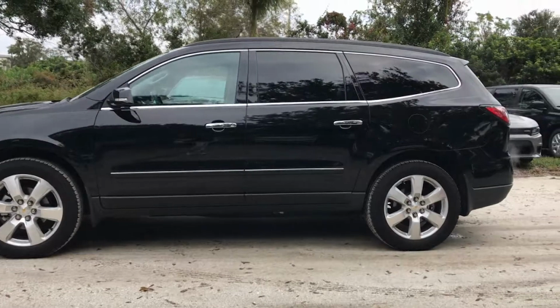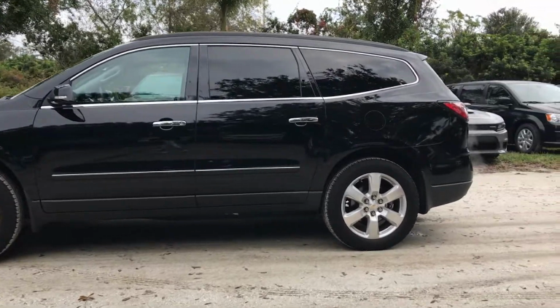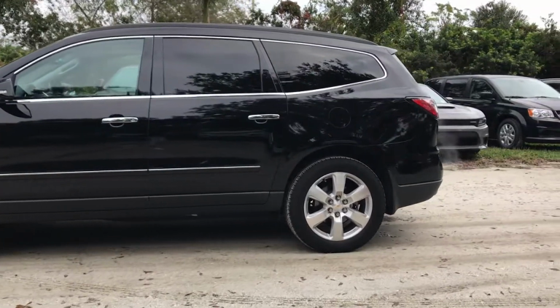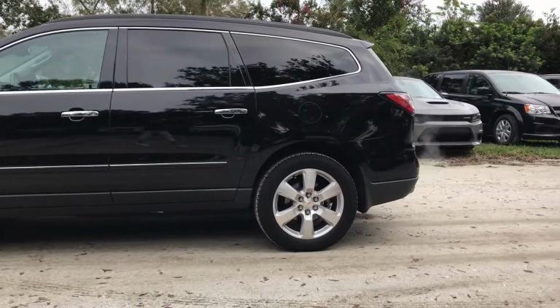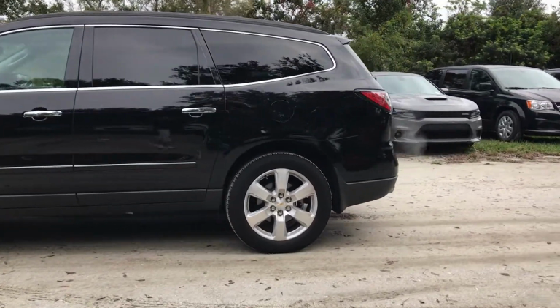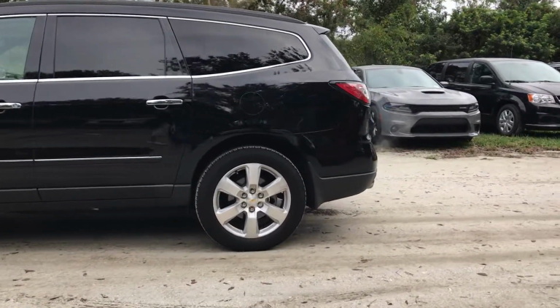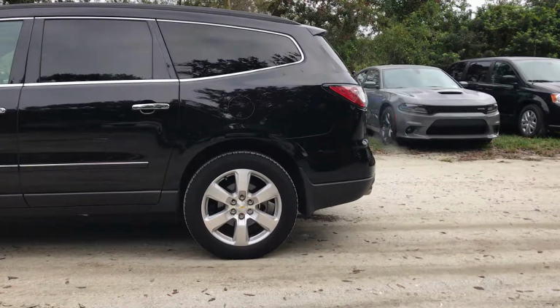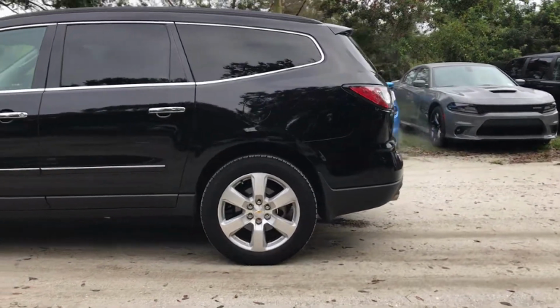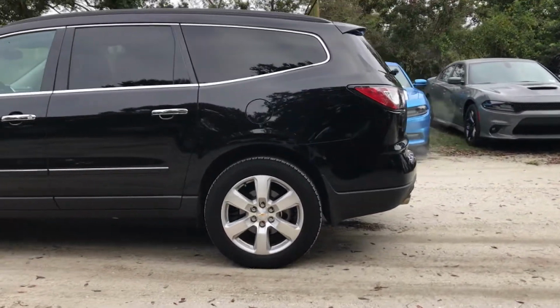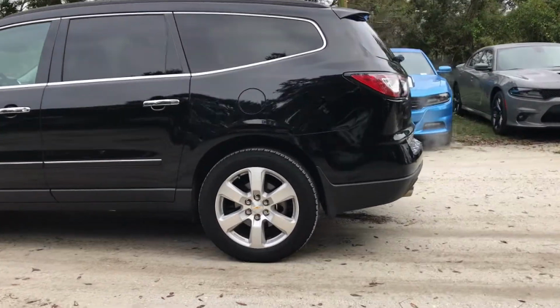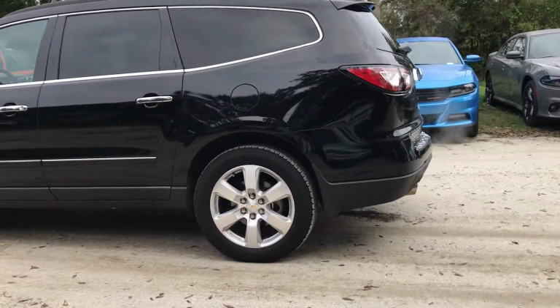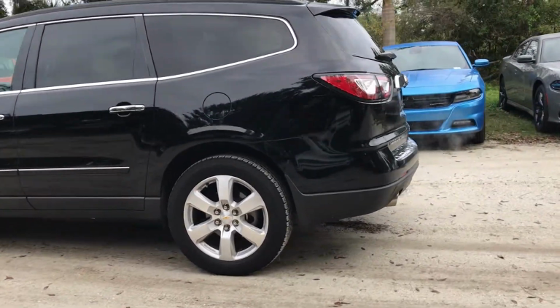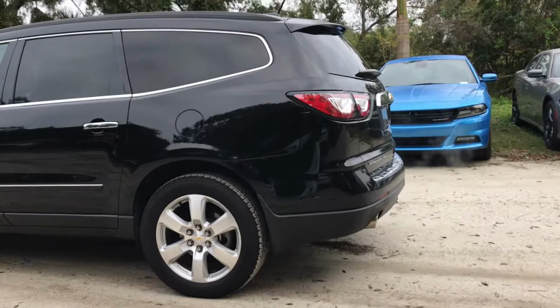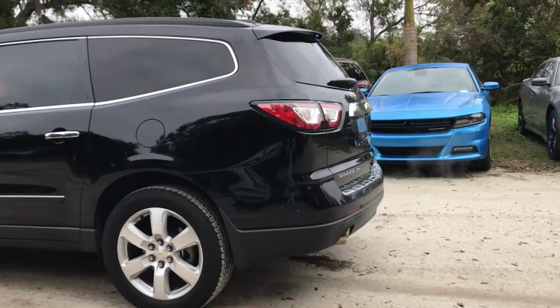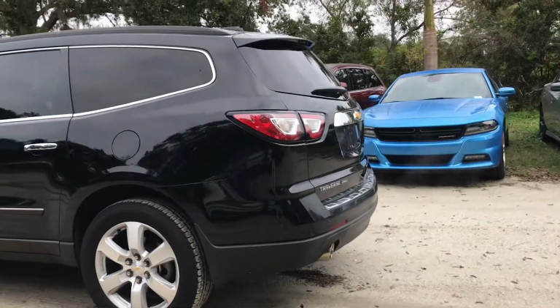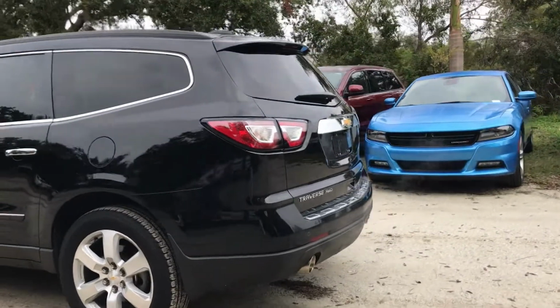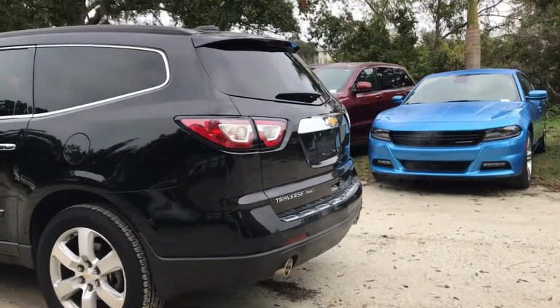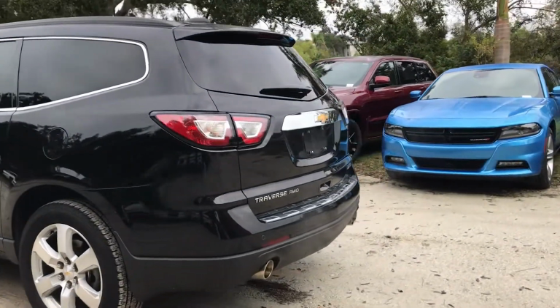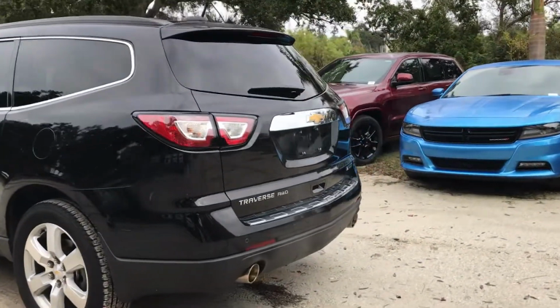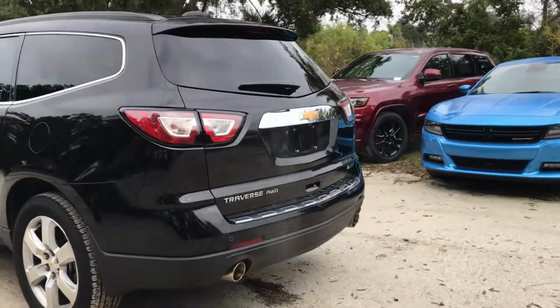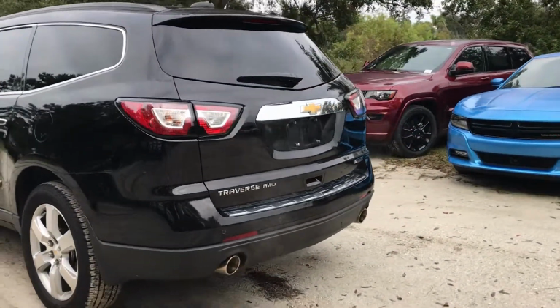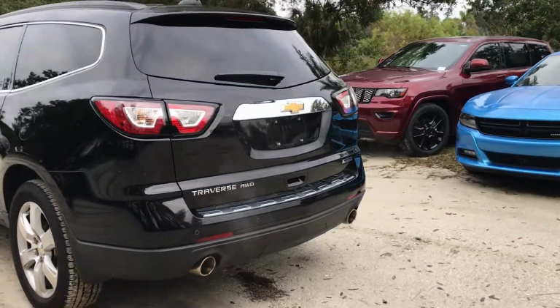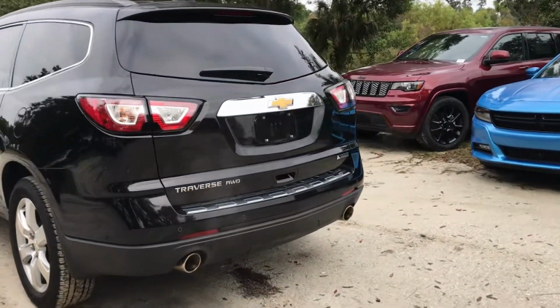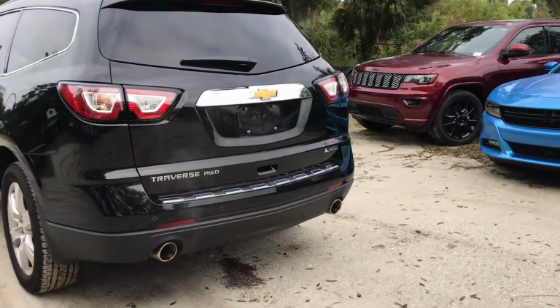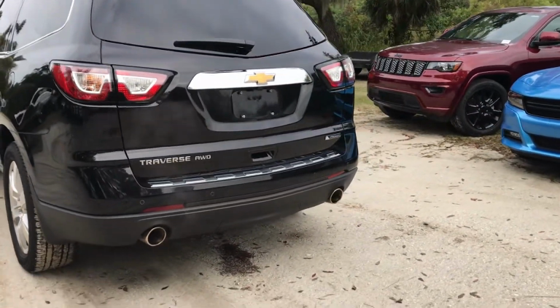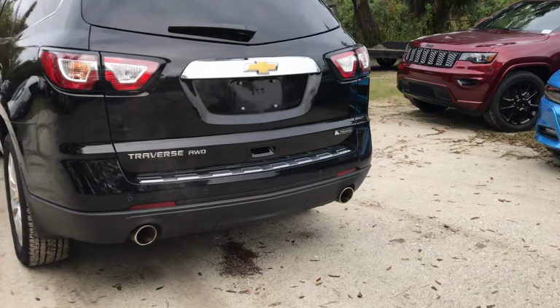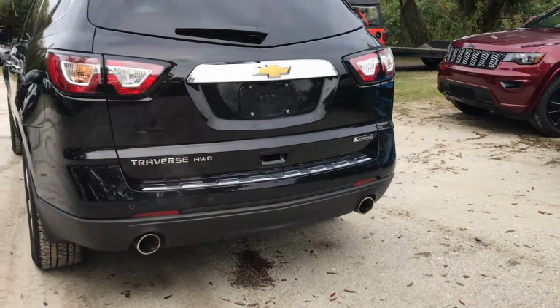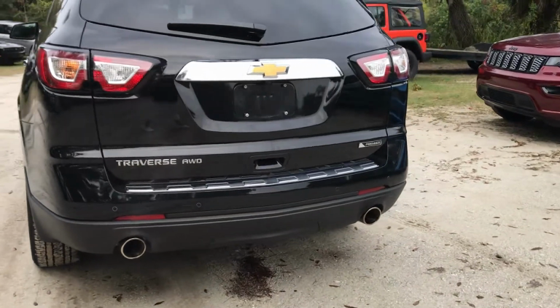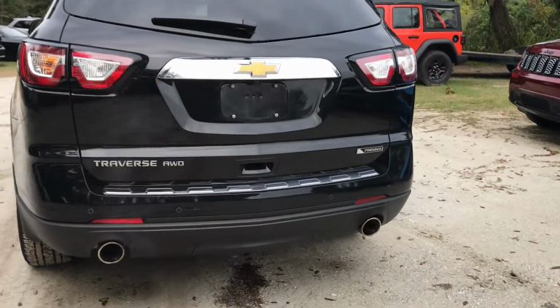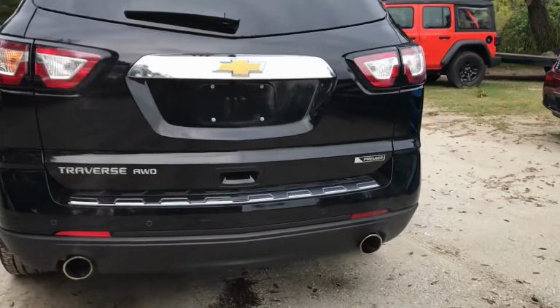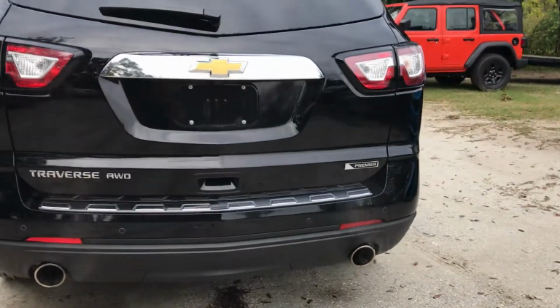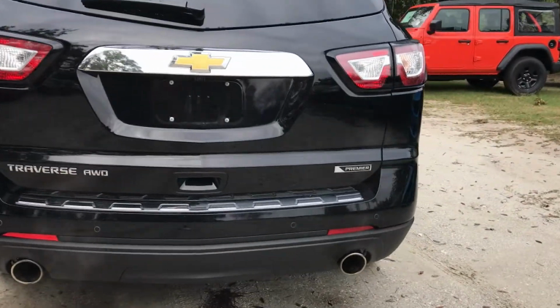It's a premier edition, so it does have backup camera, backup sensors, blind spot, cross path detection. Here's your all-wheel drive, dual exhaust.